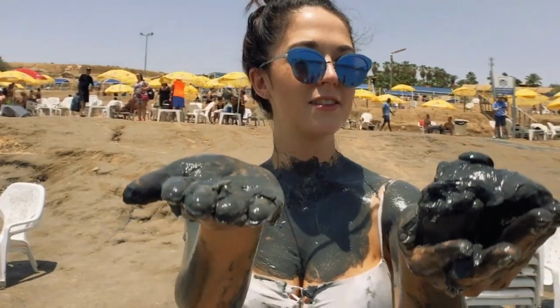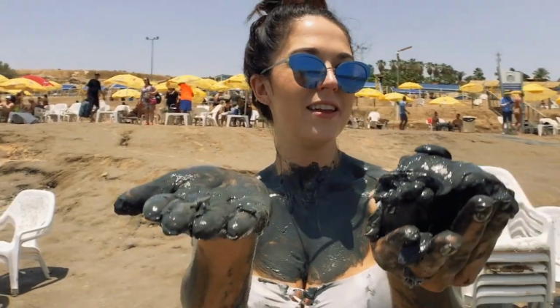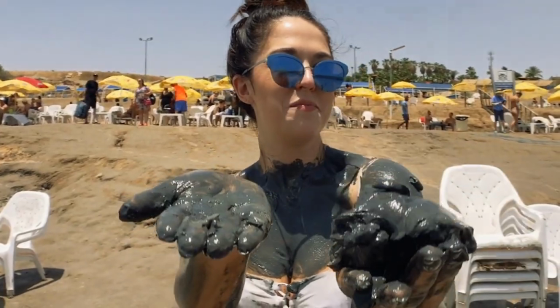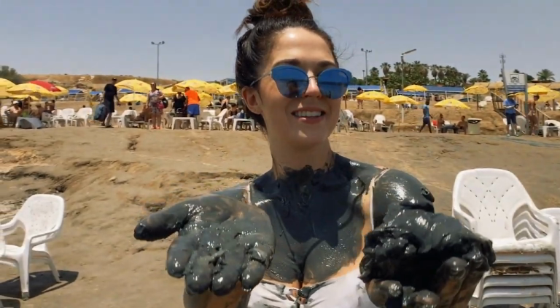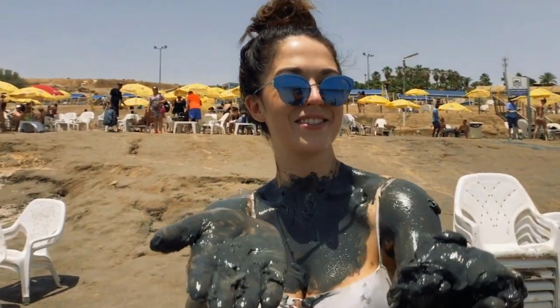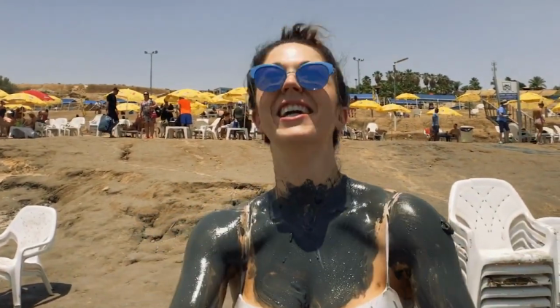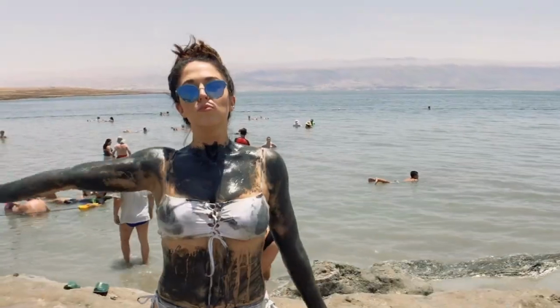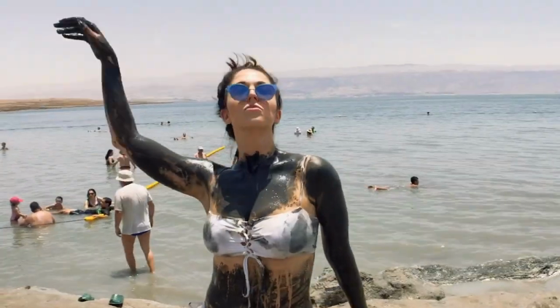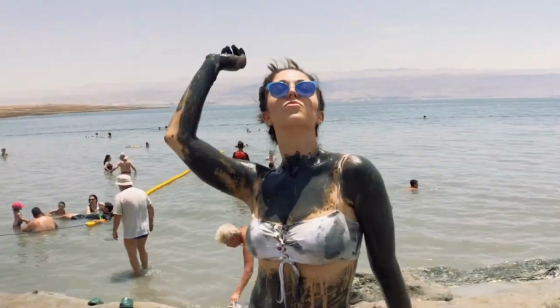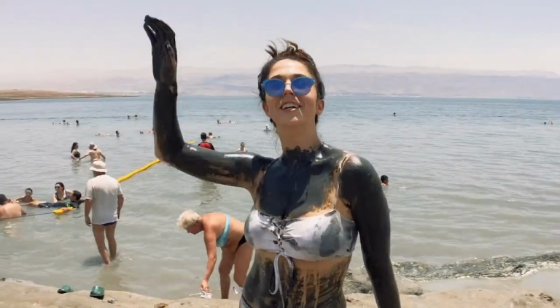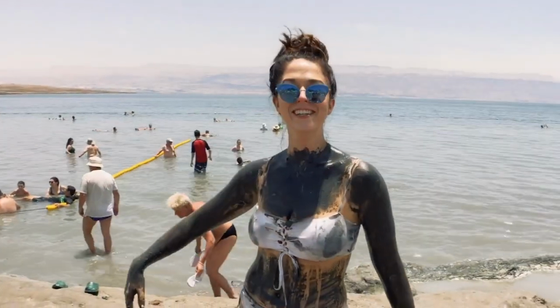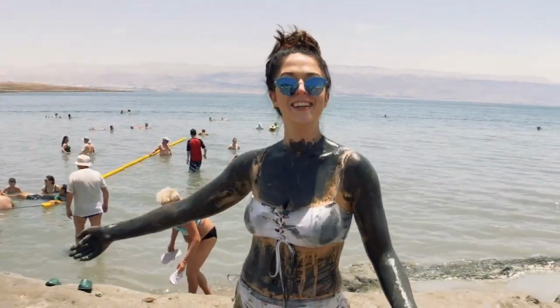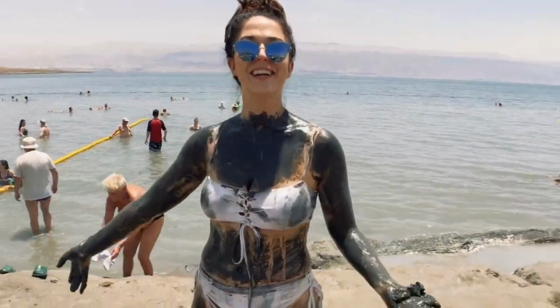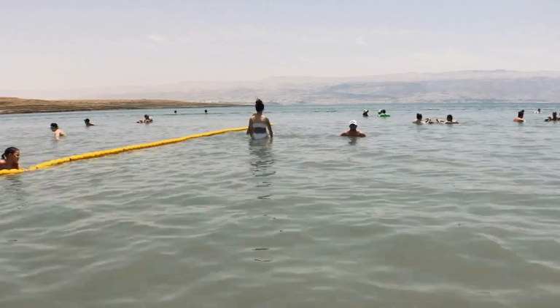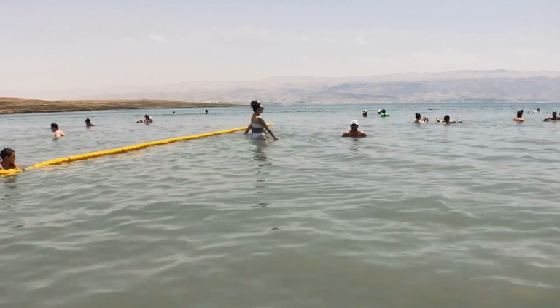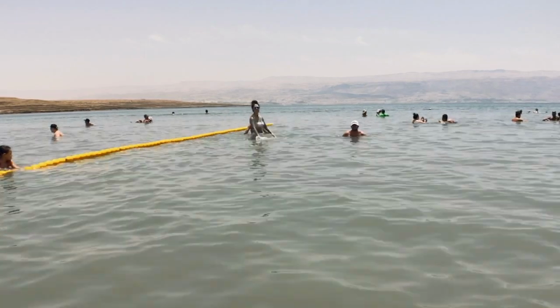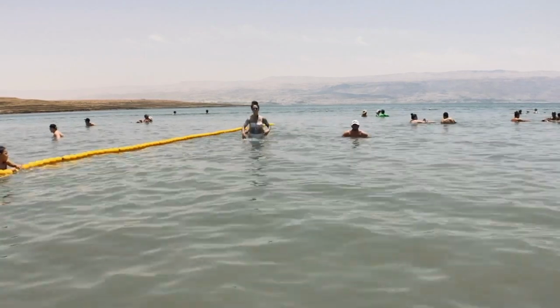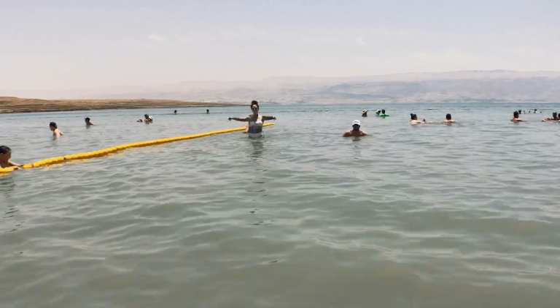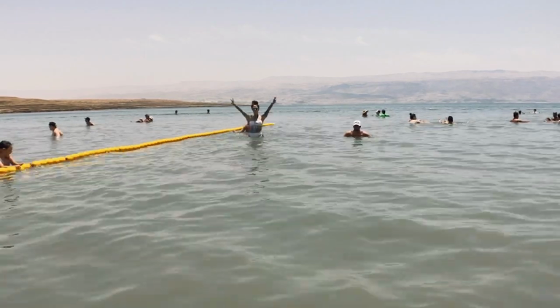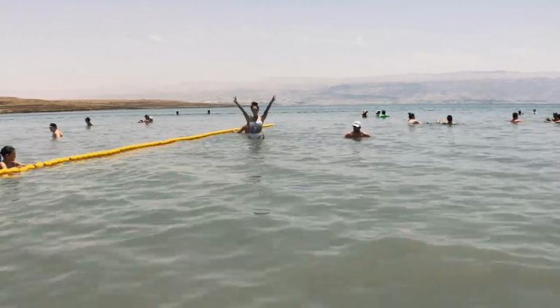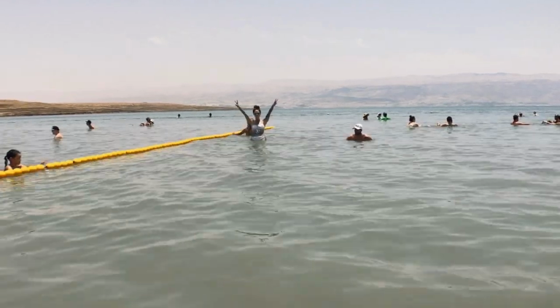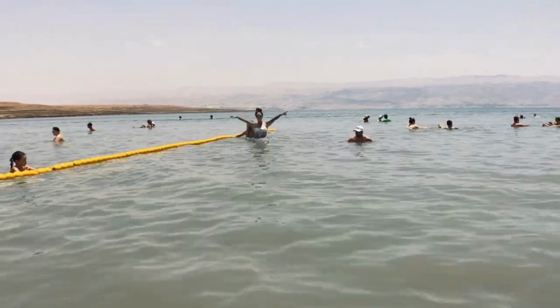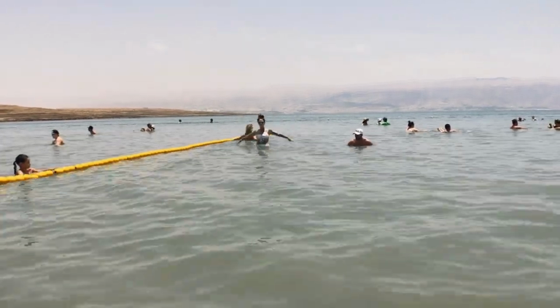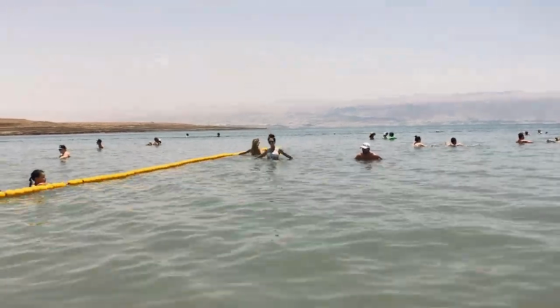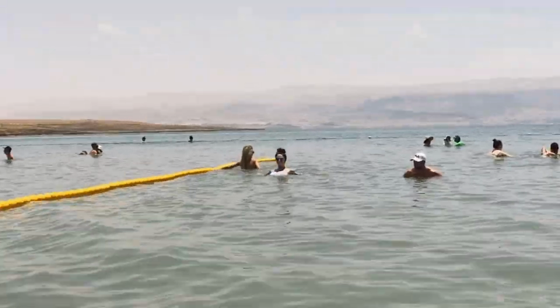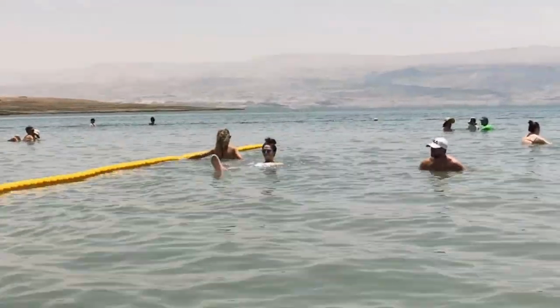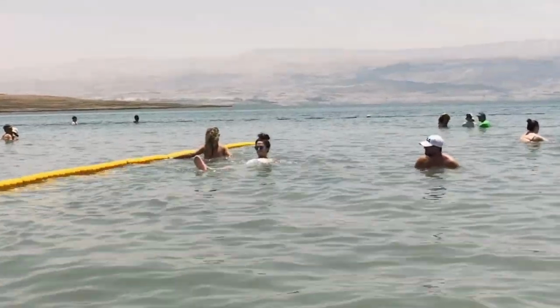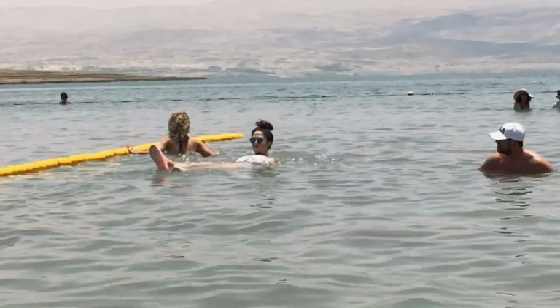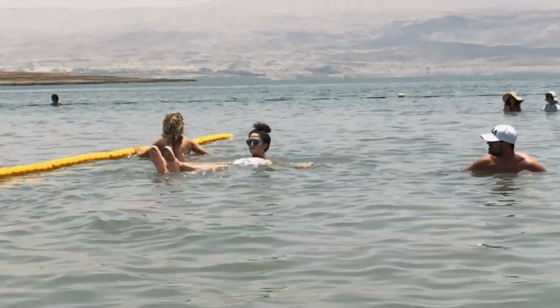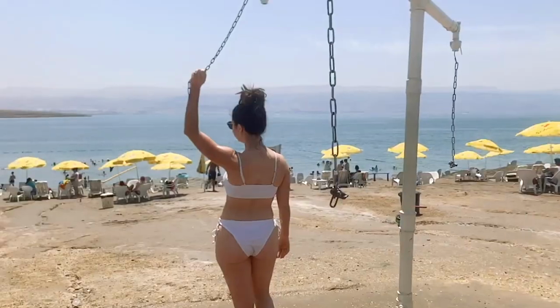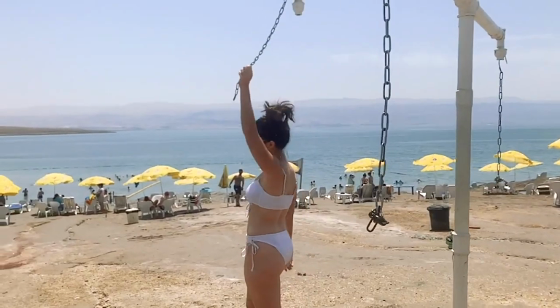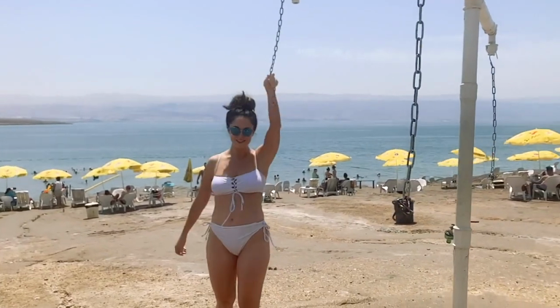Real Dead Sea mud — not the kind that you buy in the store. In the touristy areas, the beach isn't muddy like this, and you have to buy prepackaged mud from the shops to put on your body, which obviously isn't as good as the stuff you get from the source itself.